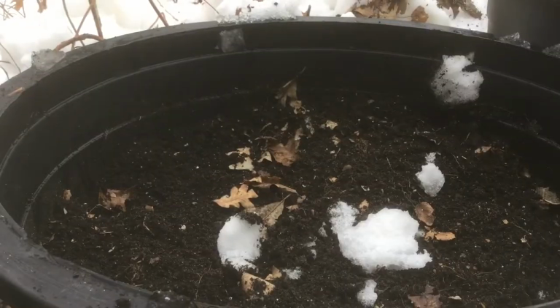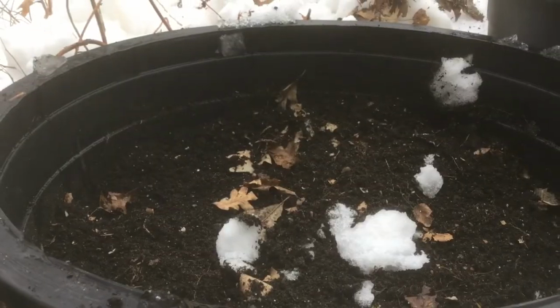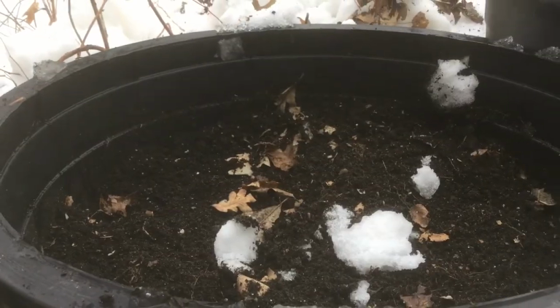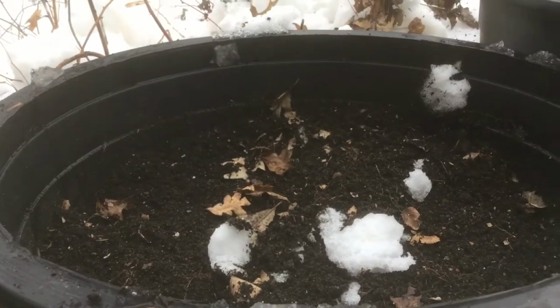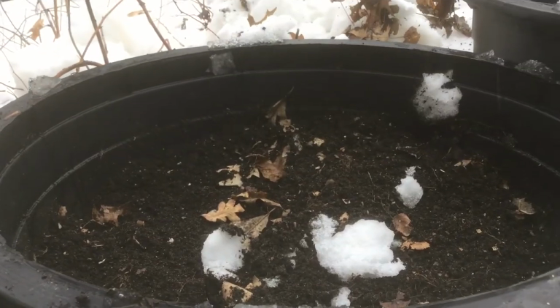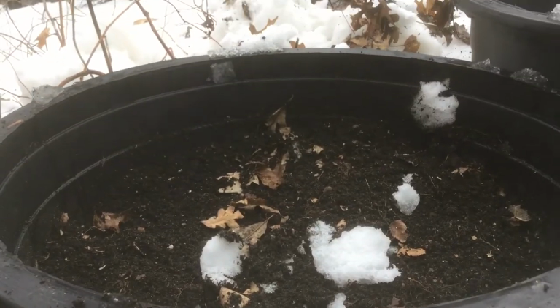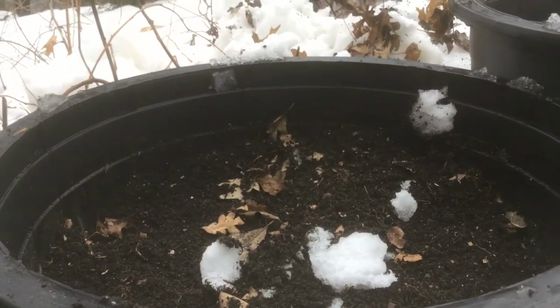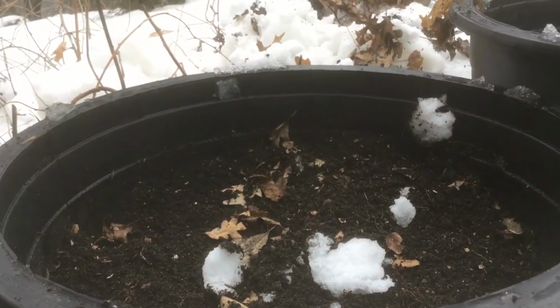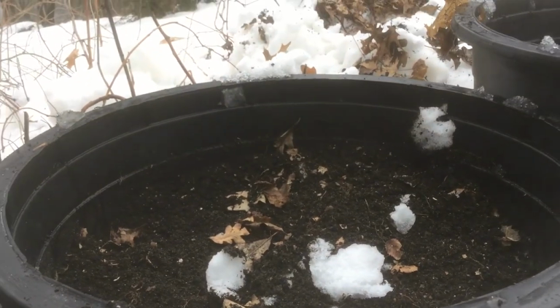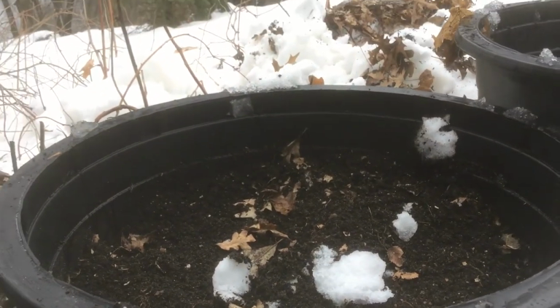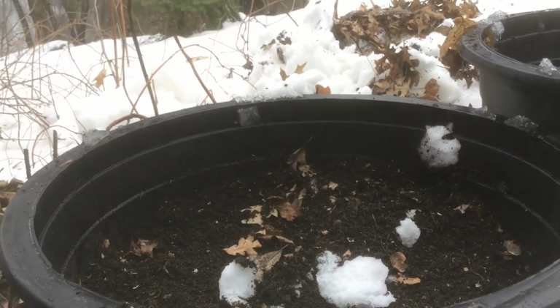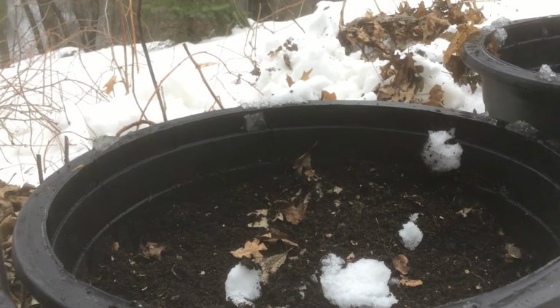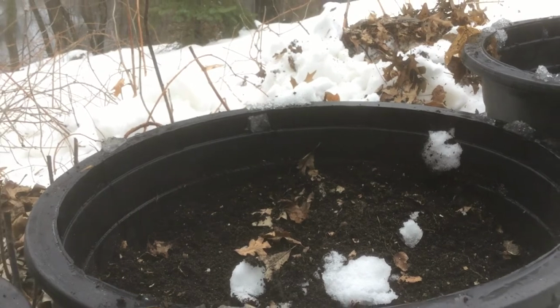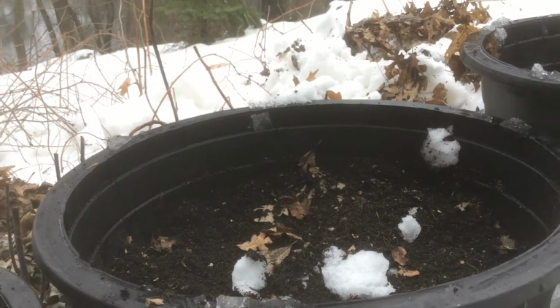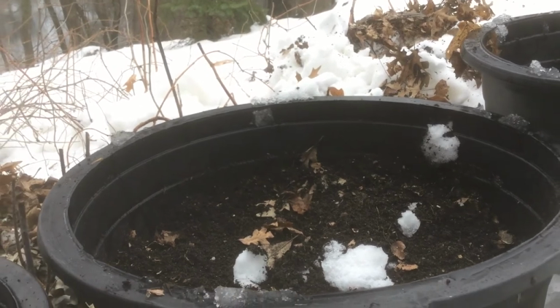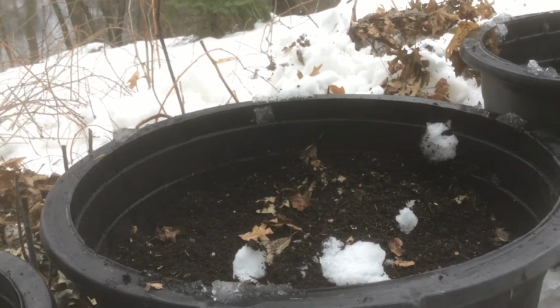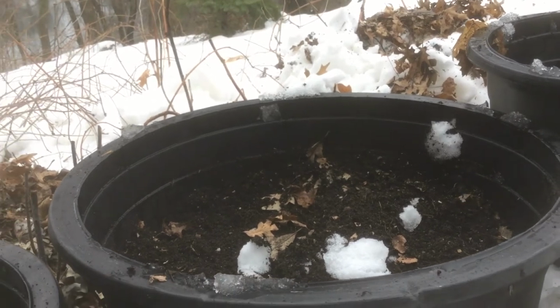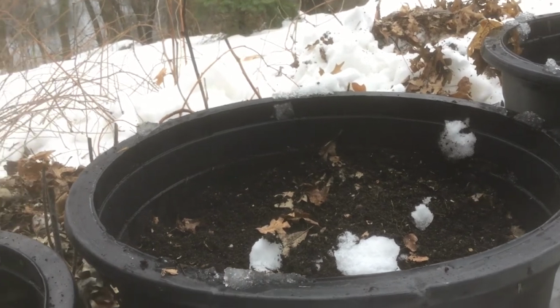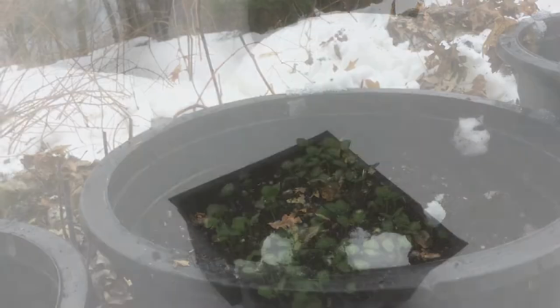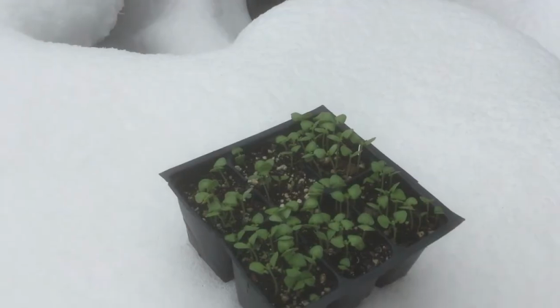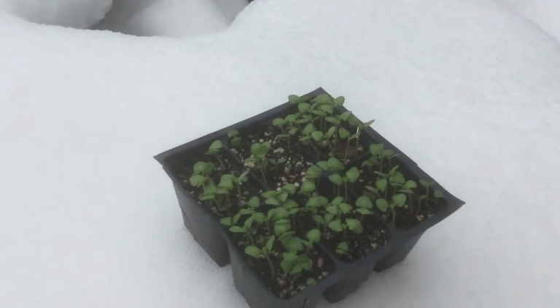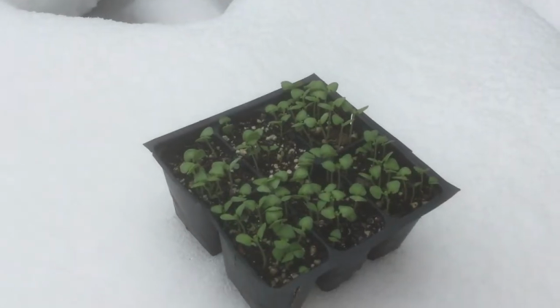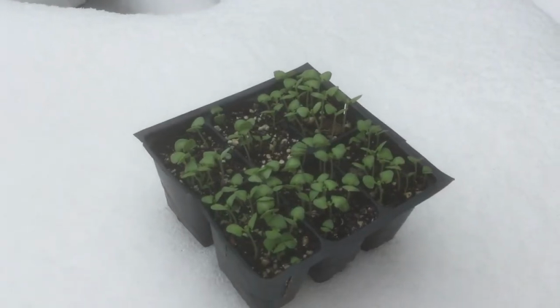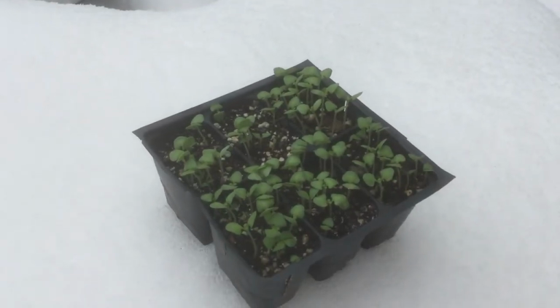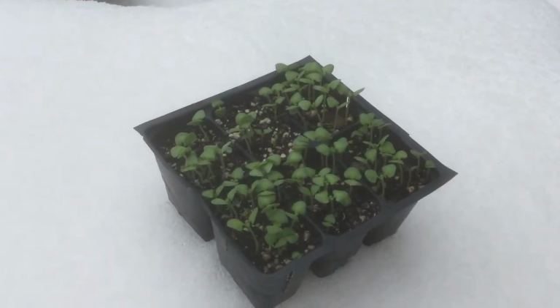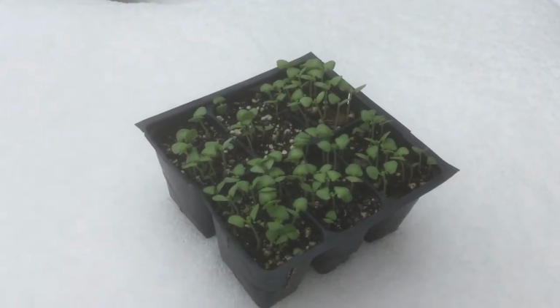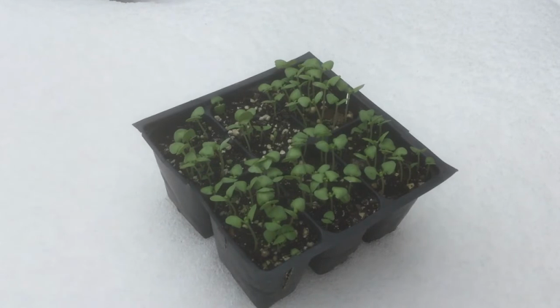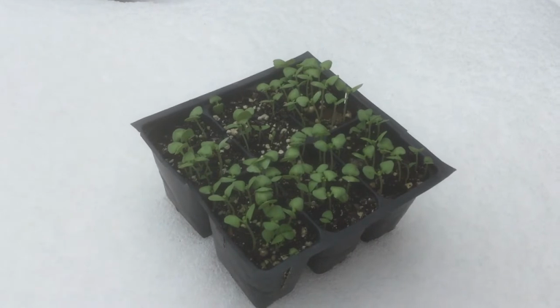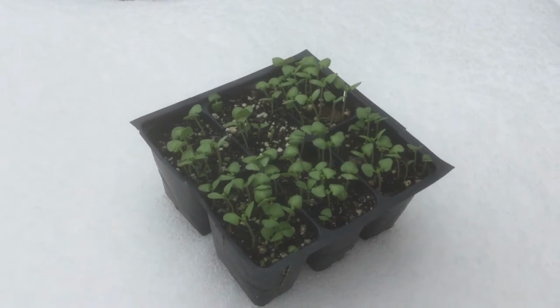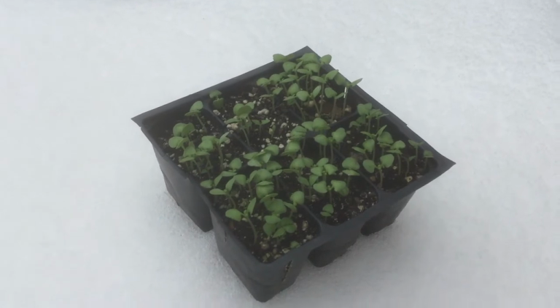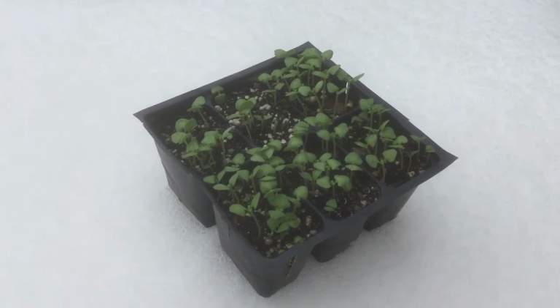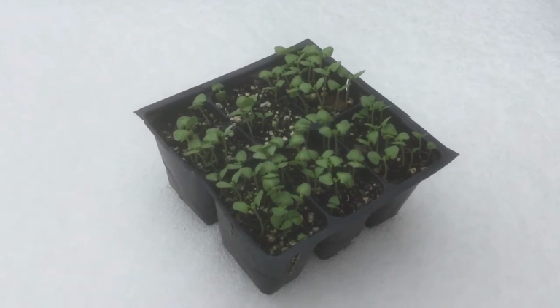And here comes some more snow. But I'm glad that we've got most of the spring garden already planted. I hope you all stay tuned — thank you so much for watching and we'll see you next time.